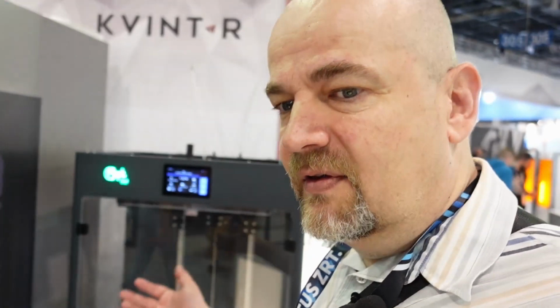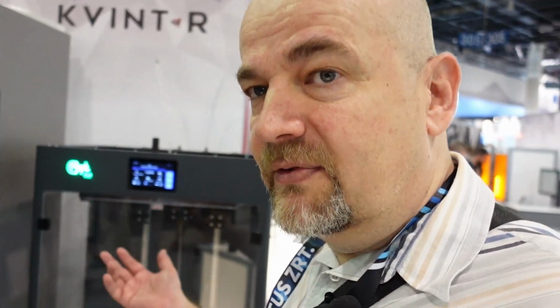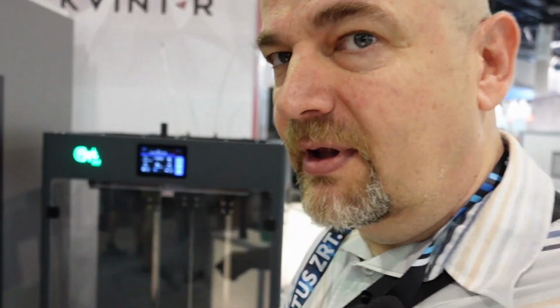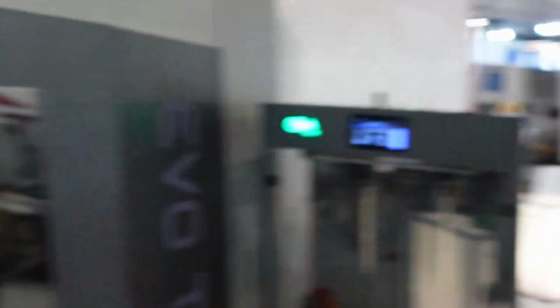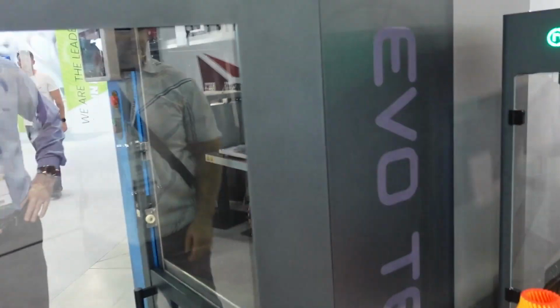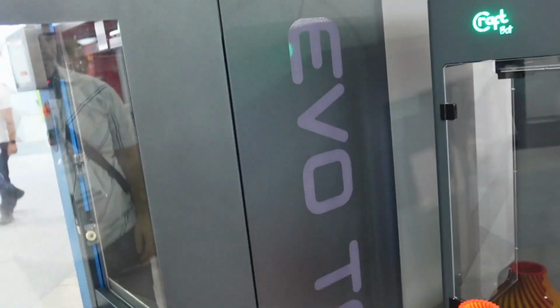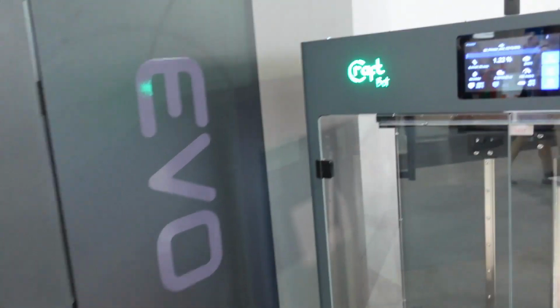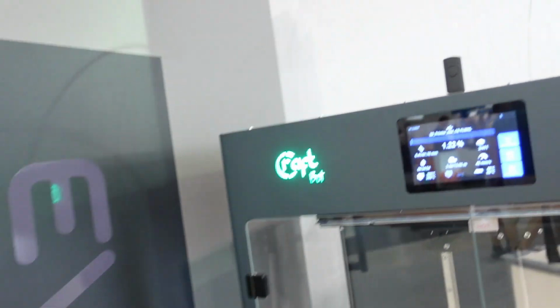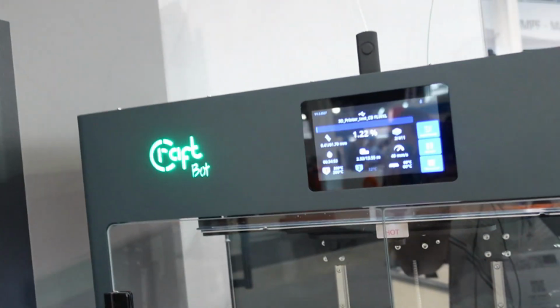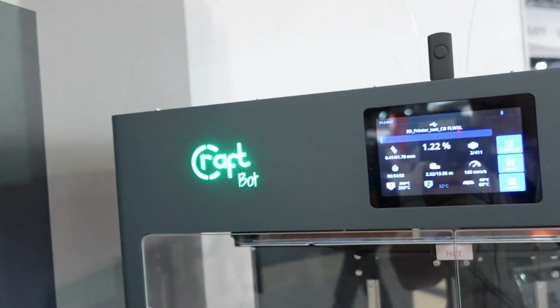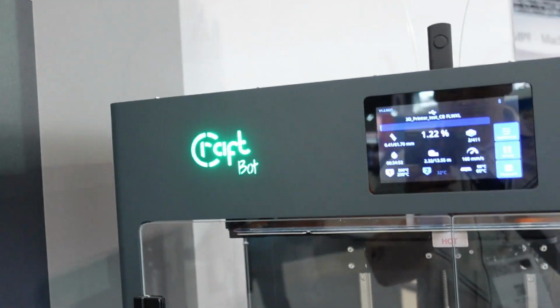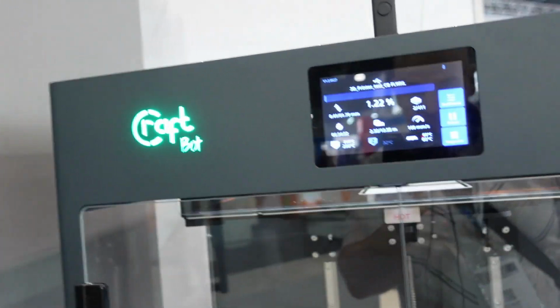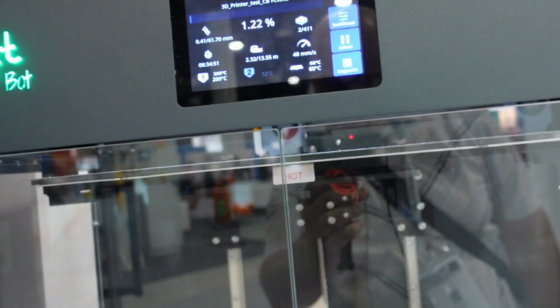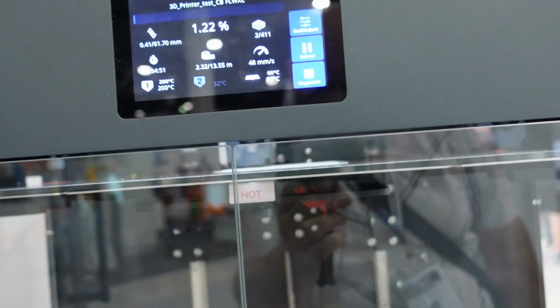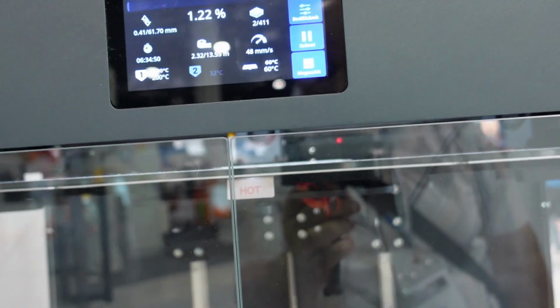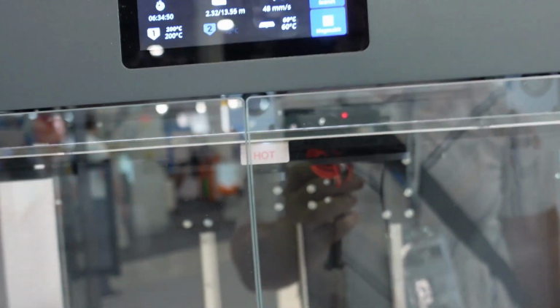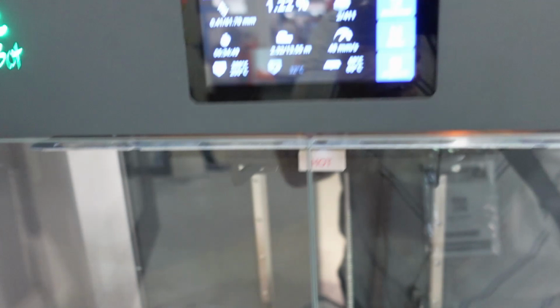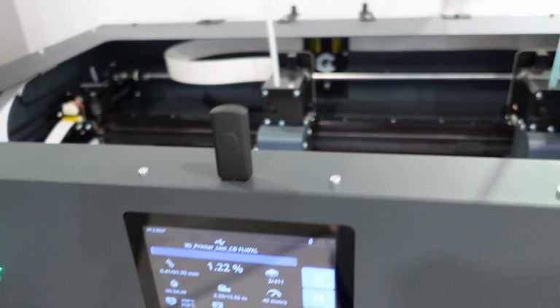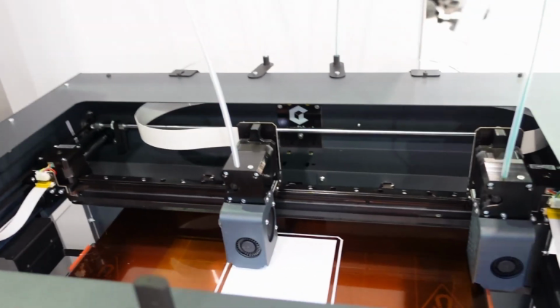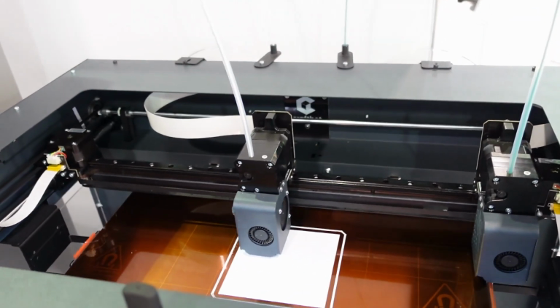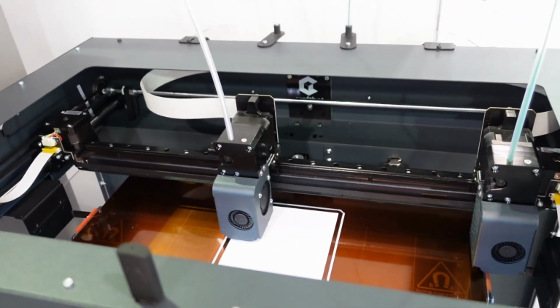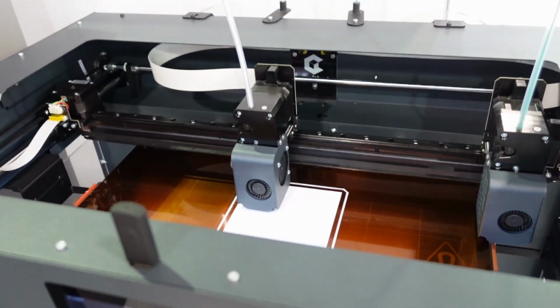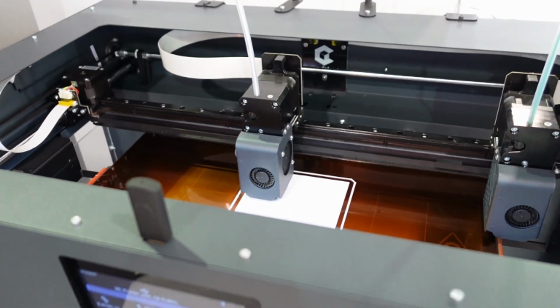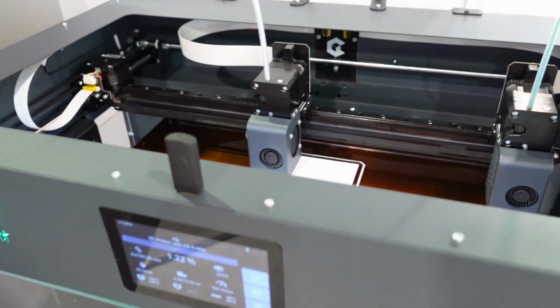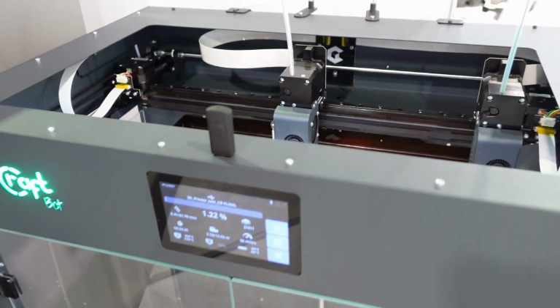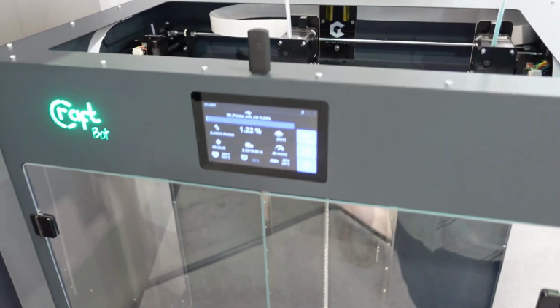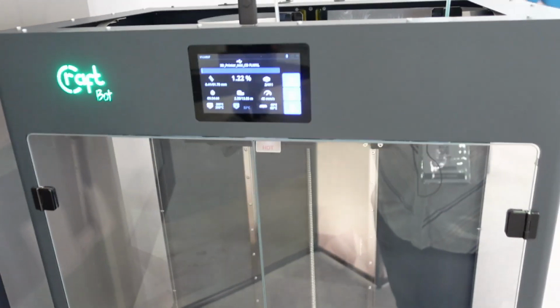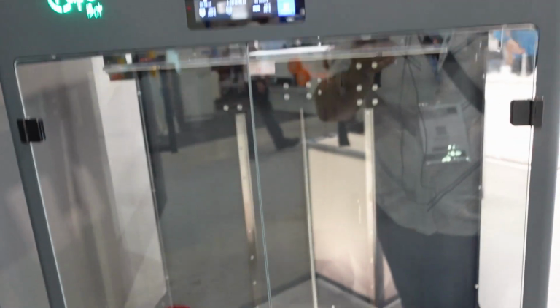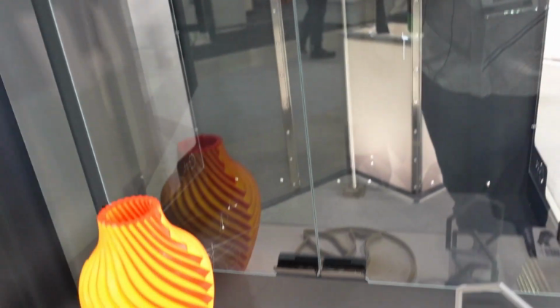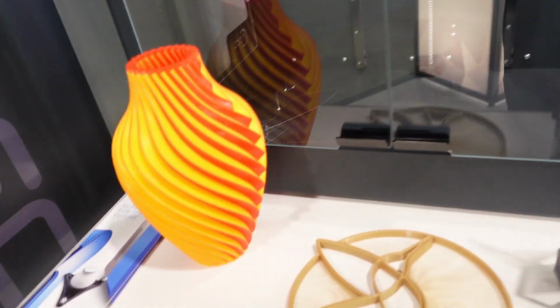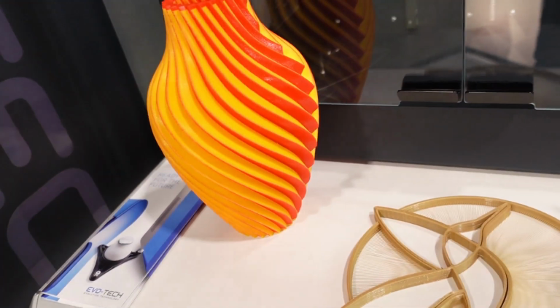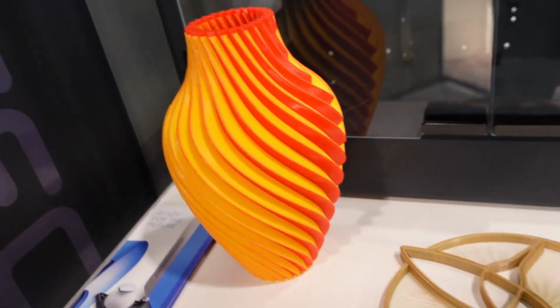Finally I can see some FDM printing too. CraftBot — actually I saw several companies are using CraftBot 3D printers. They are manufactured here in Hungary, but CraftBot itself is not presented here at the Hungexpo.